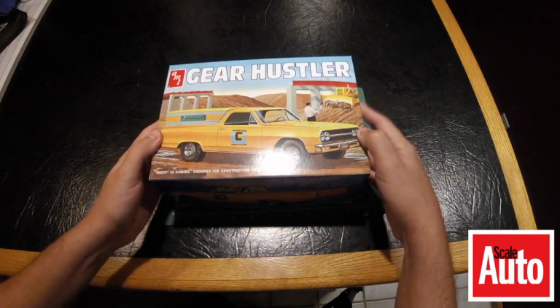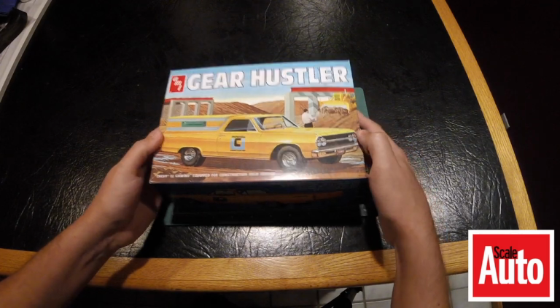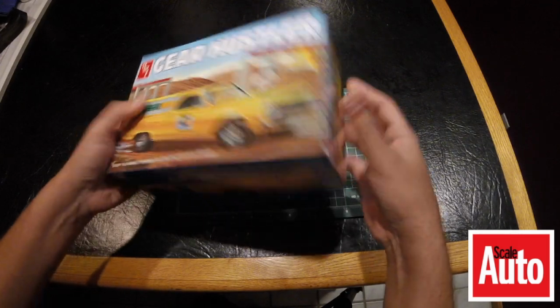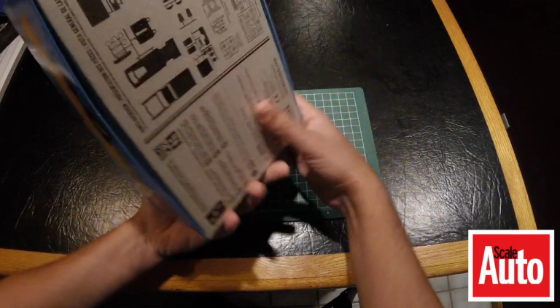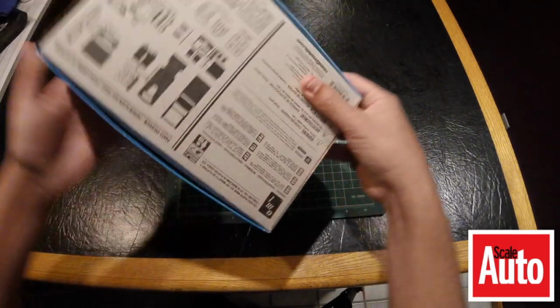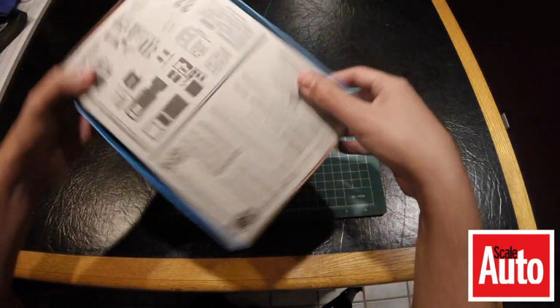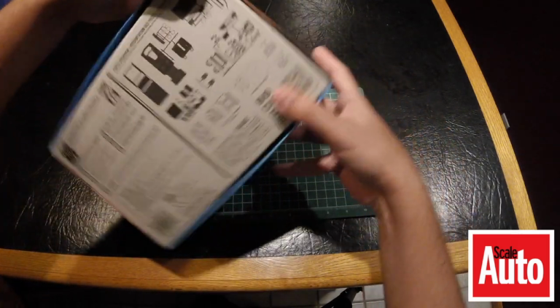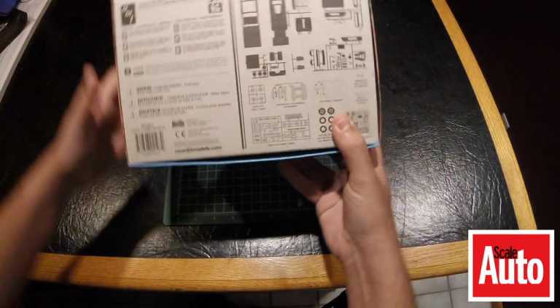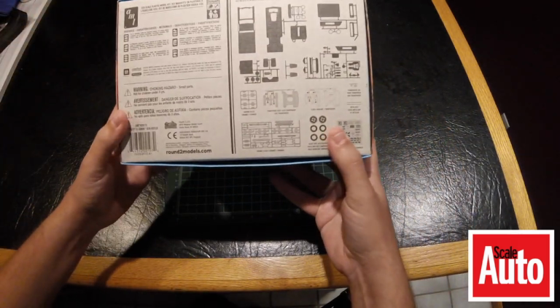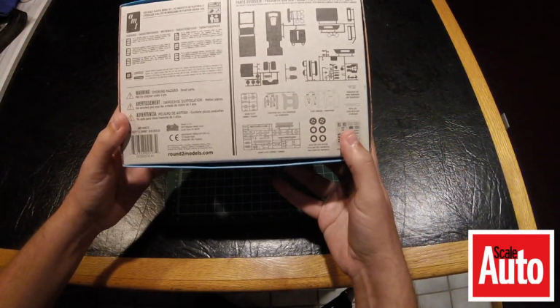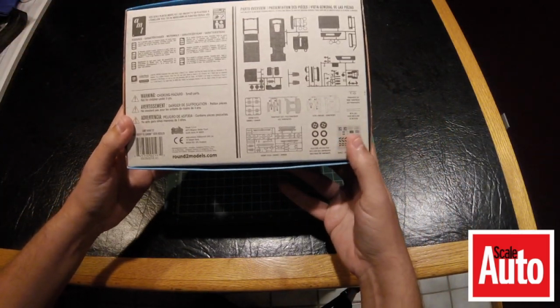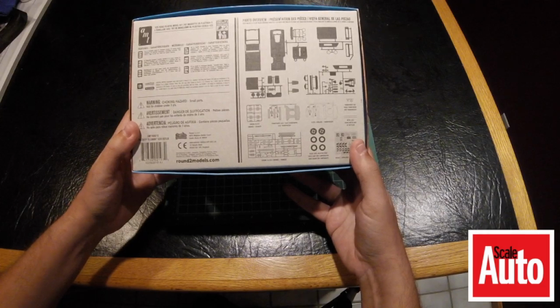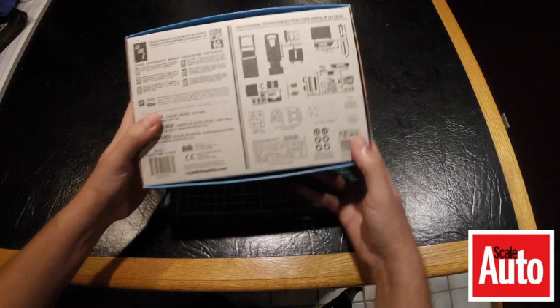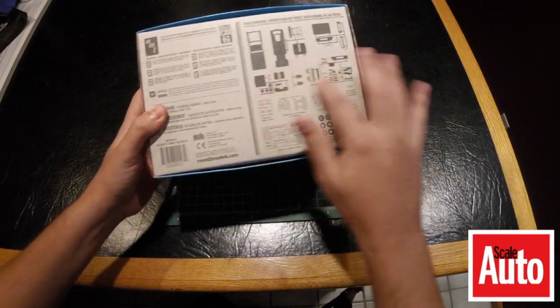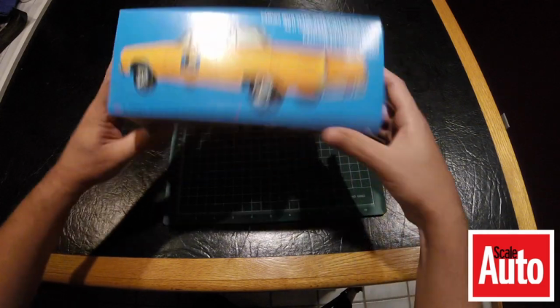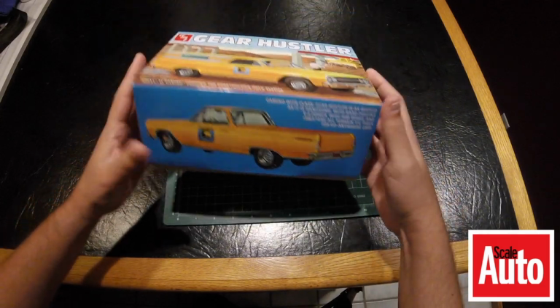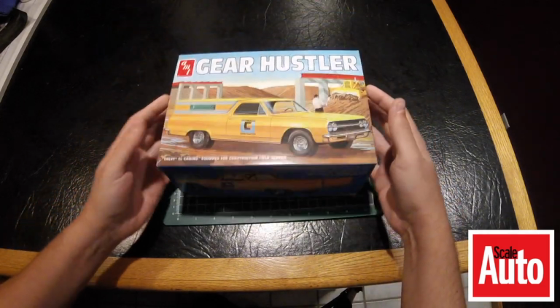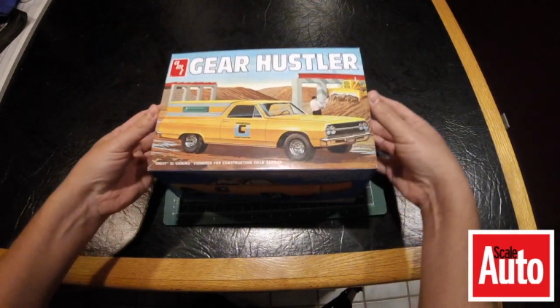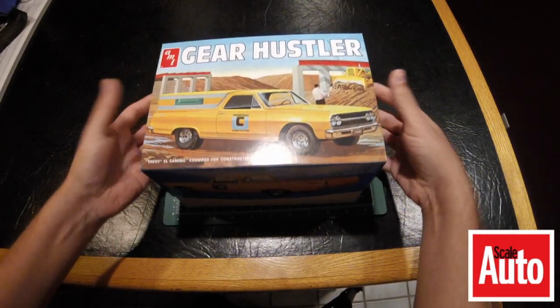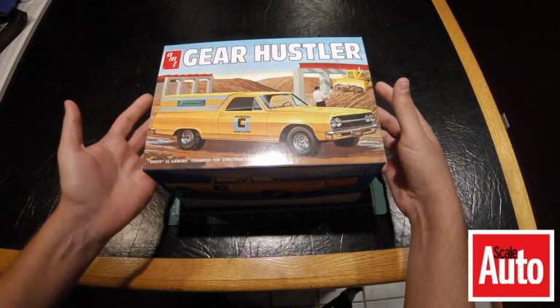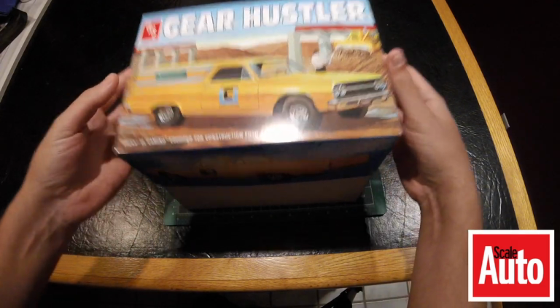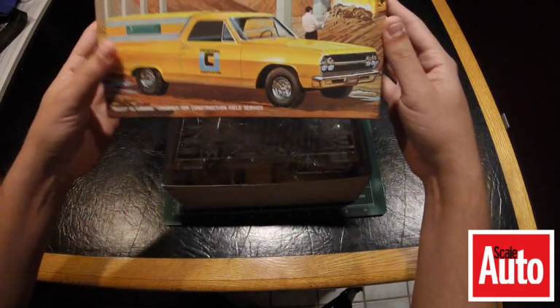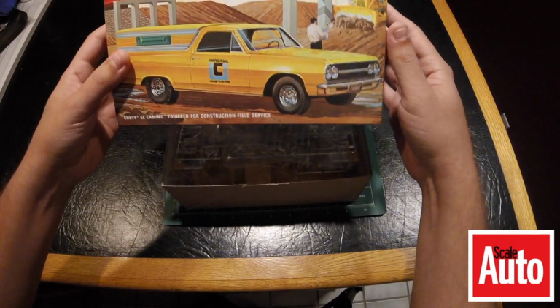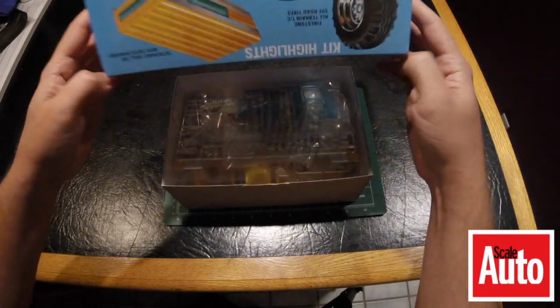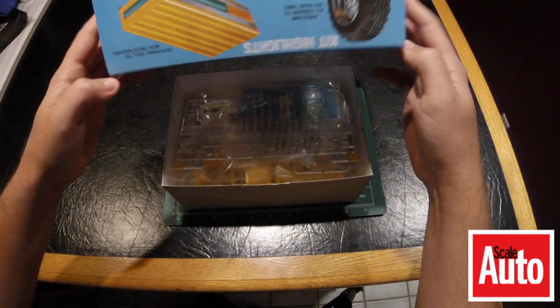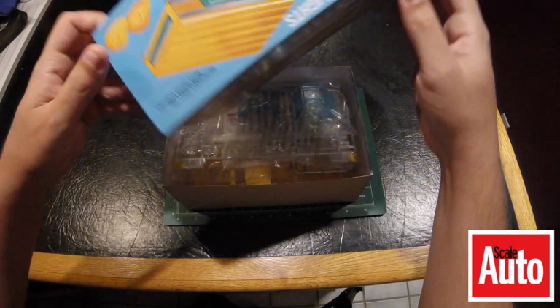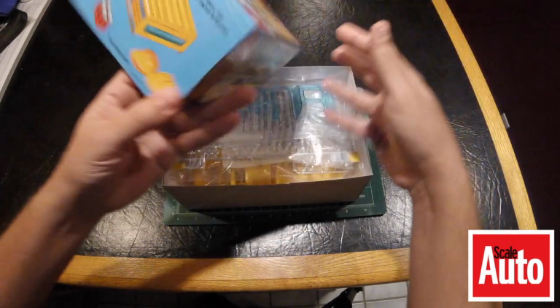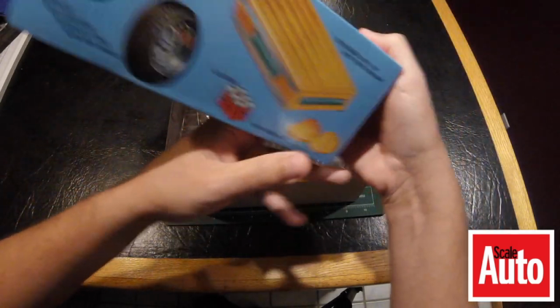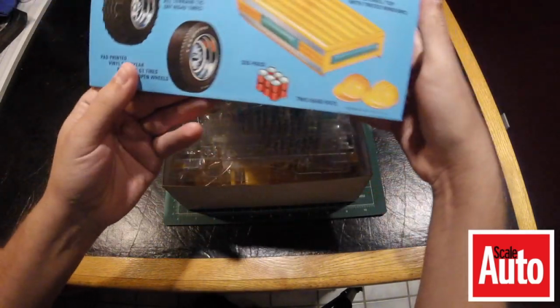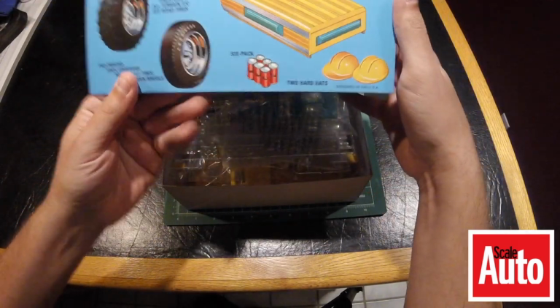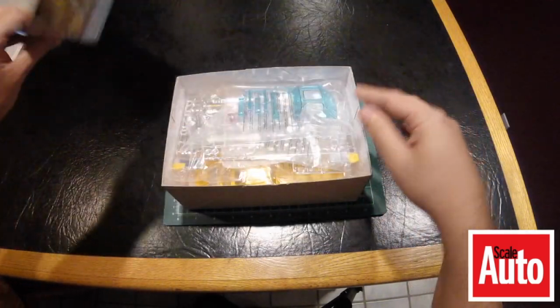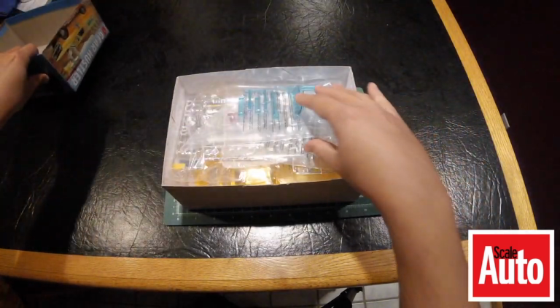This is a really neat kit — another really great Round Two release. You've got the printed bottom, the nice thick box. The presentation on these kits is really great. They've preserved the classic artwork, showing you some of the extras that are there in the kit.